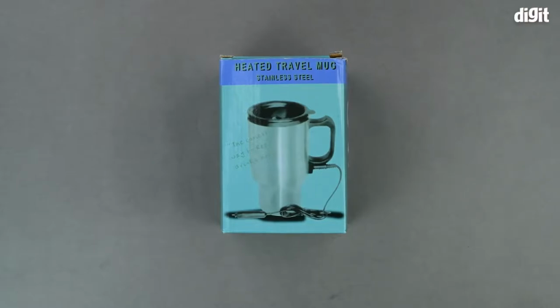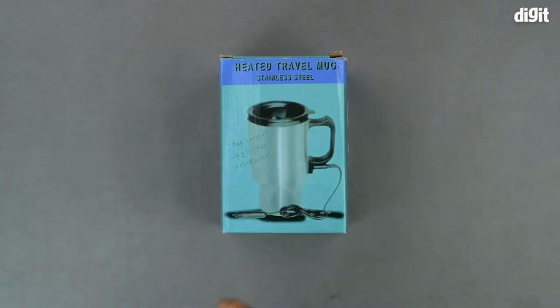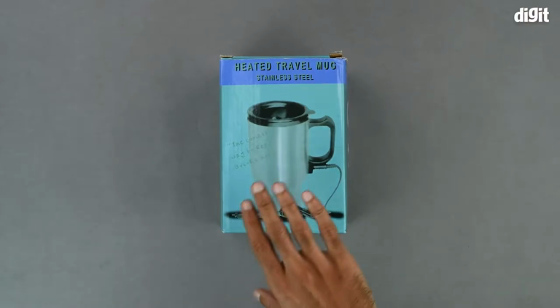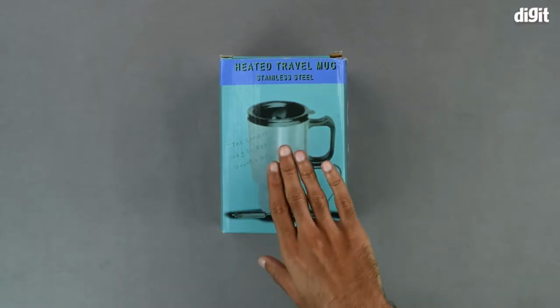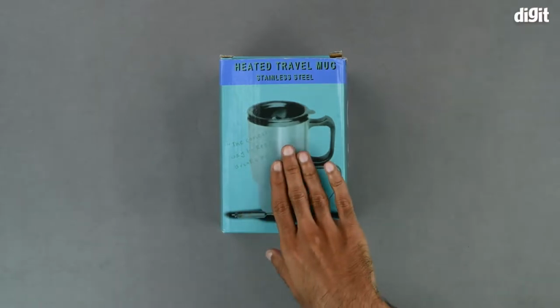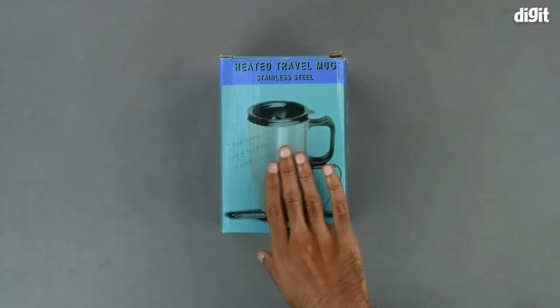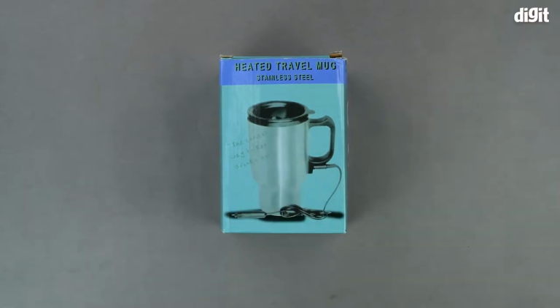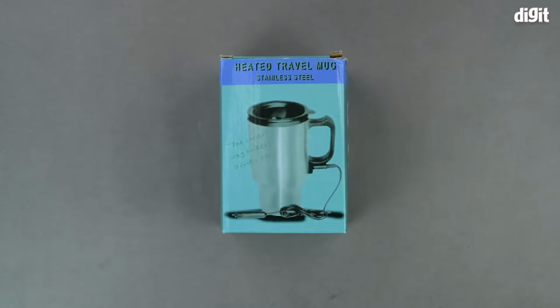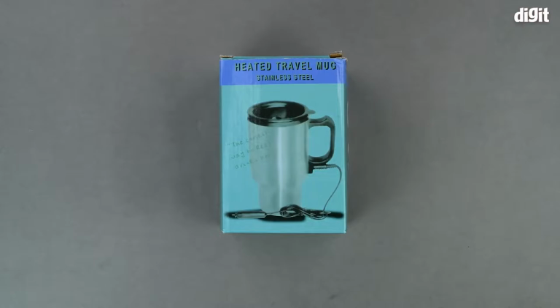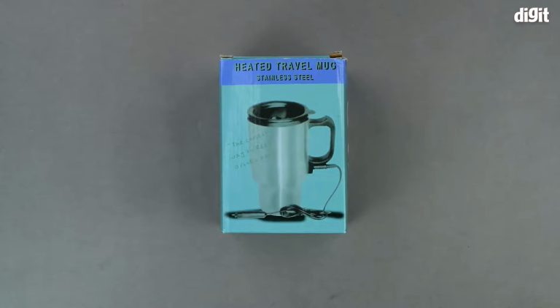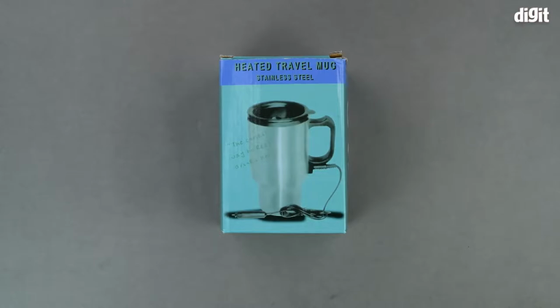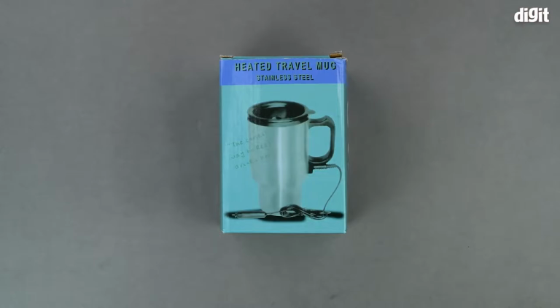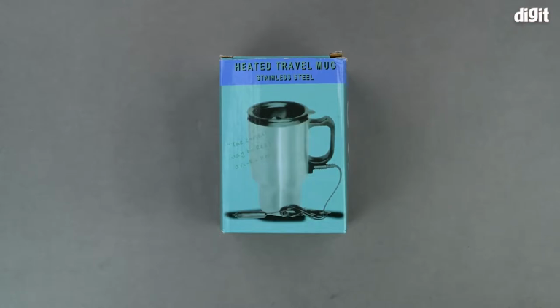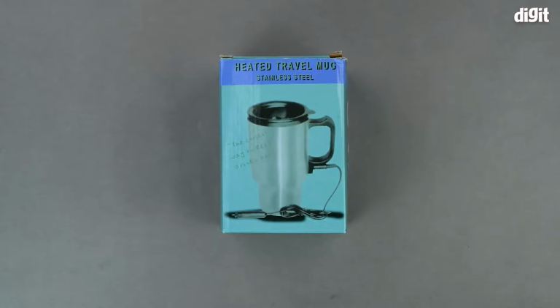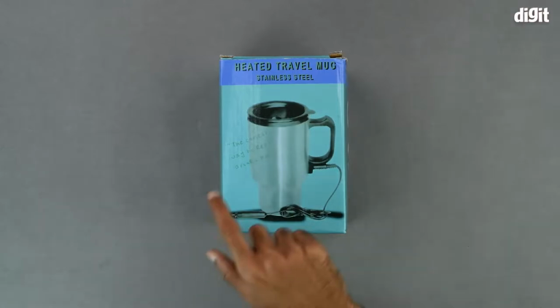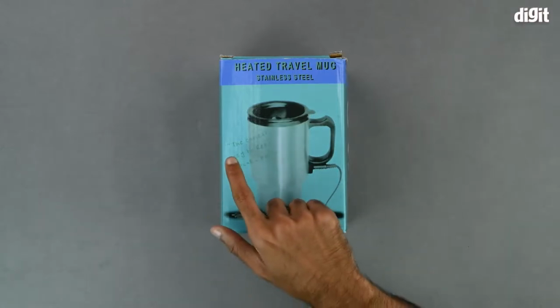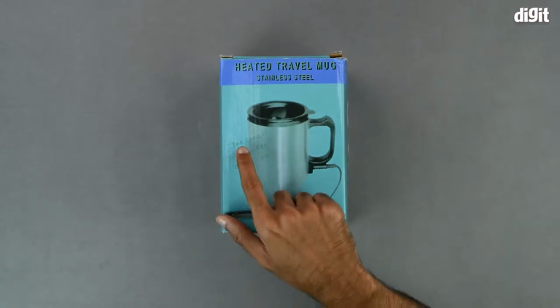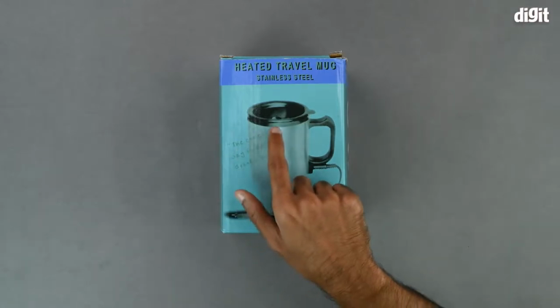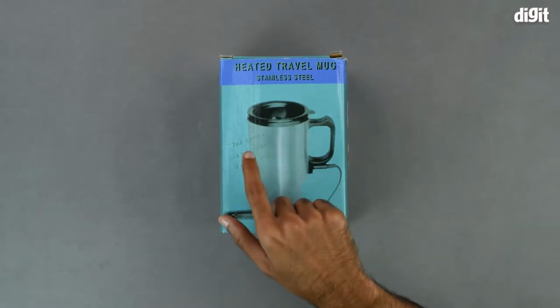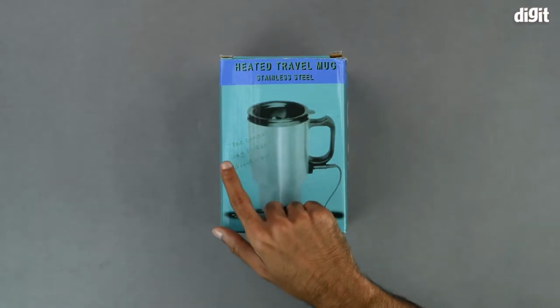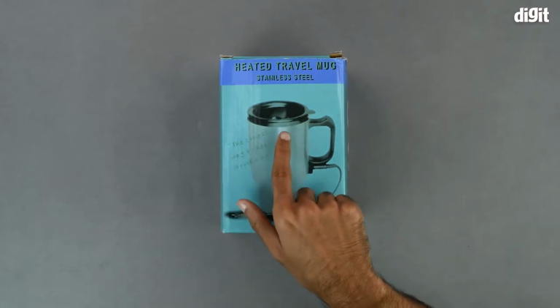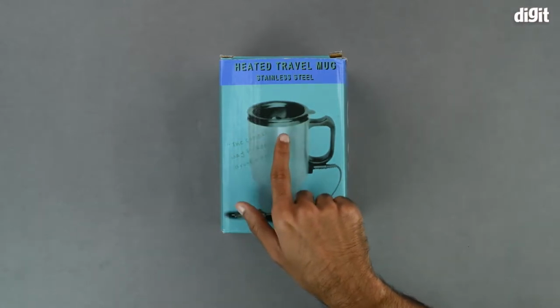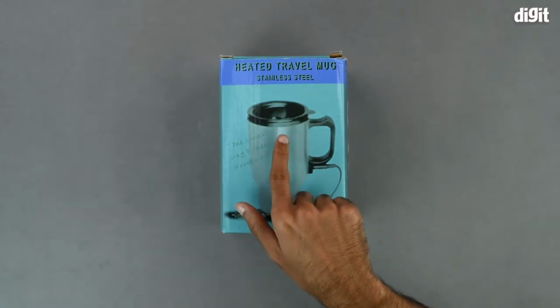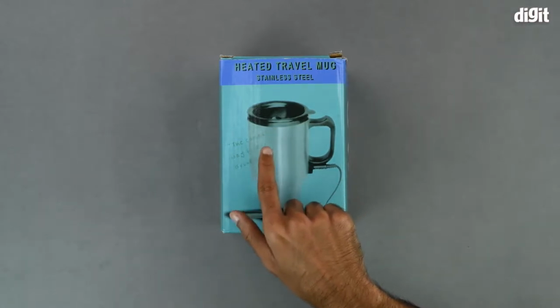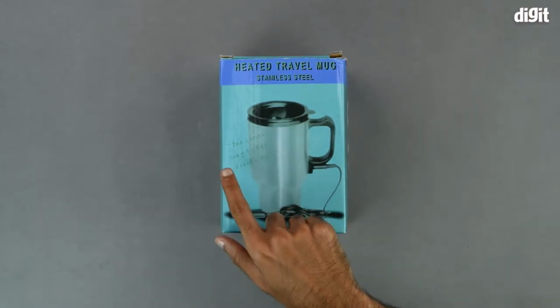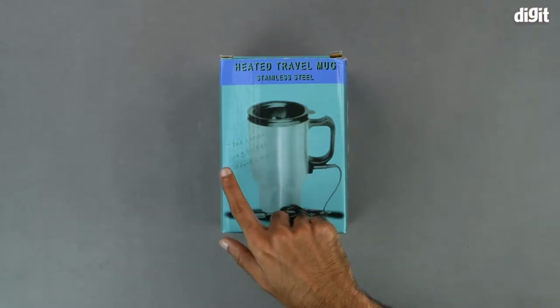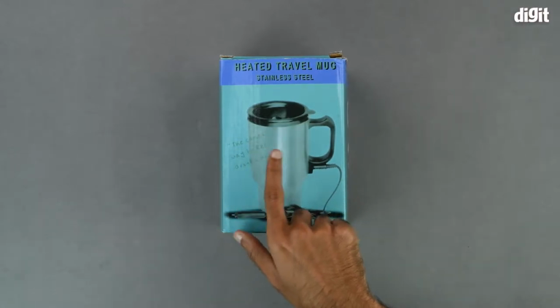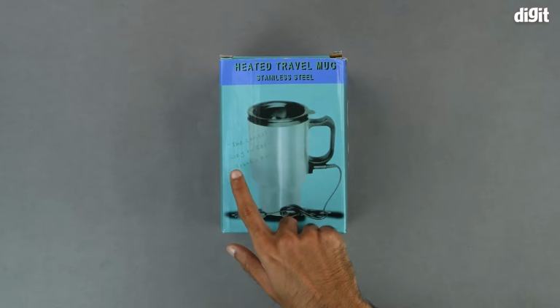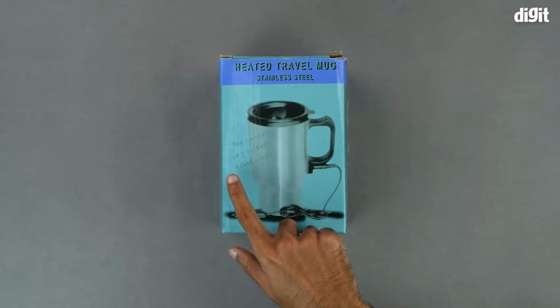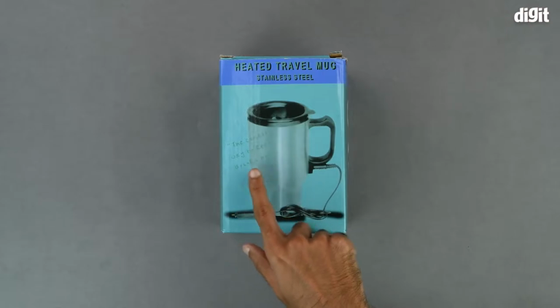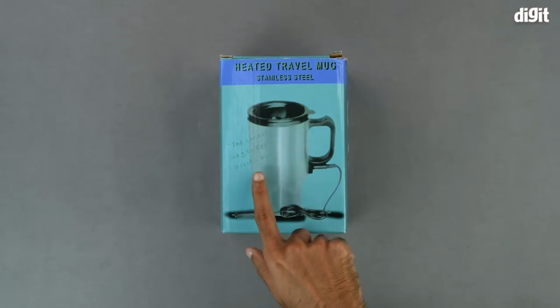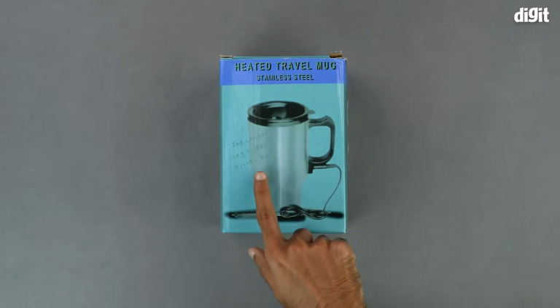On the front of the box, we have an image of the travel mug itself and there is also a slogan right here that says, 'the coolest way to keep drinks hot.'